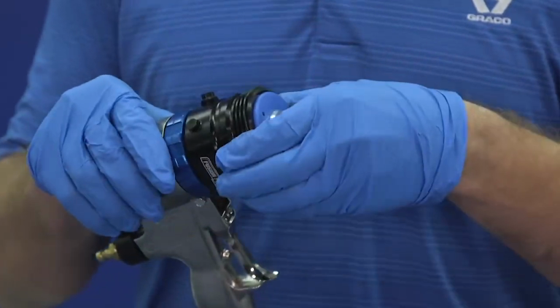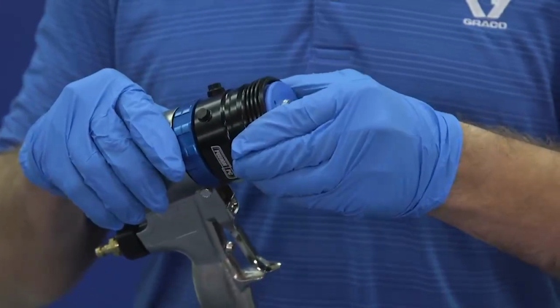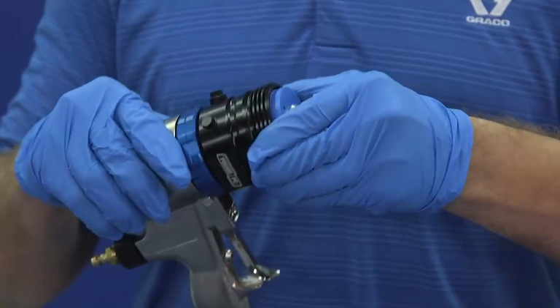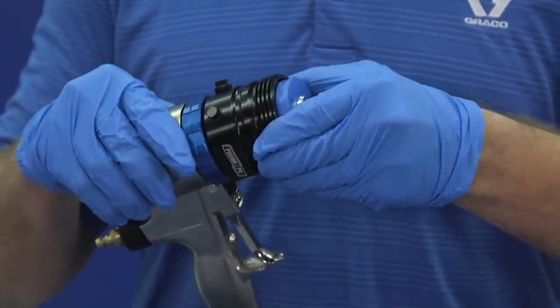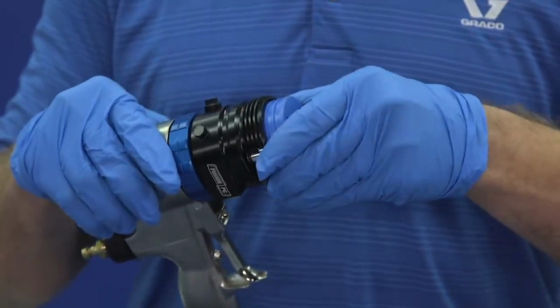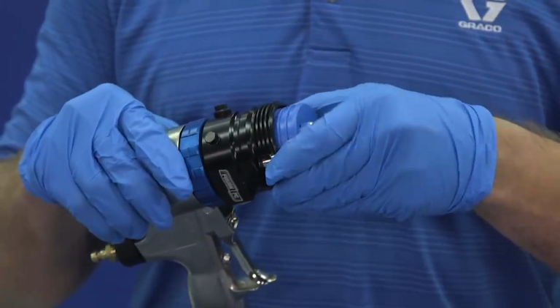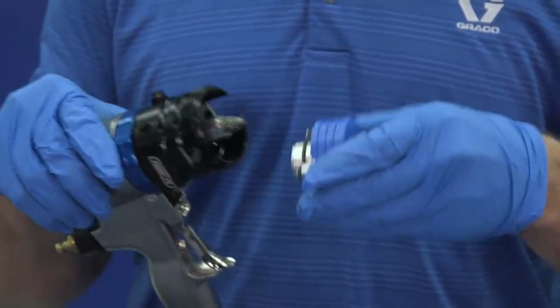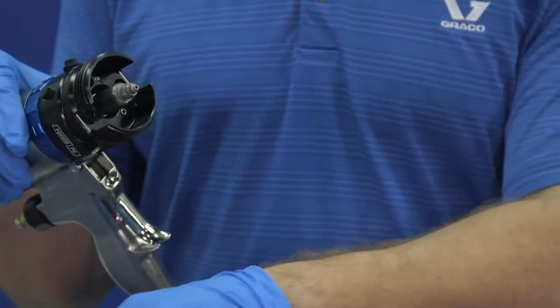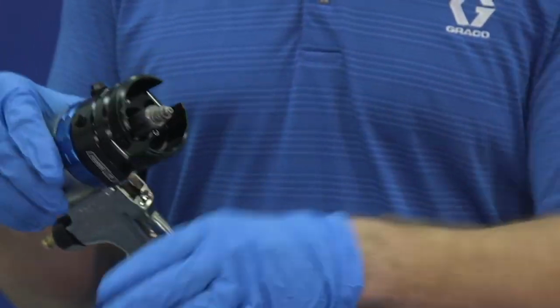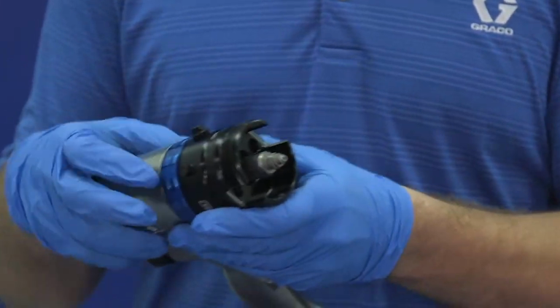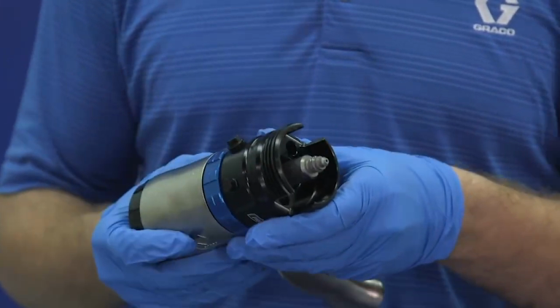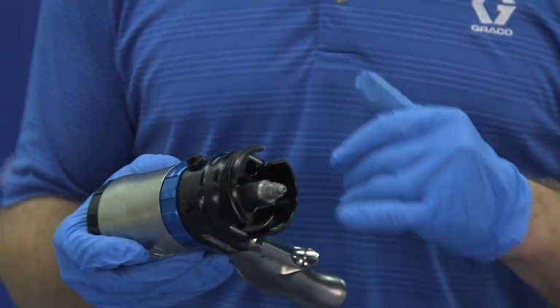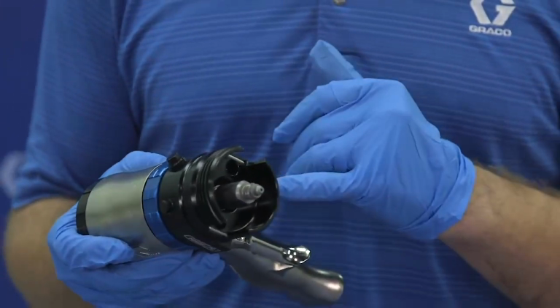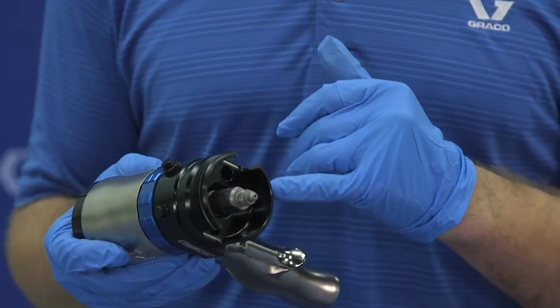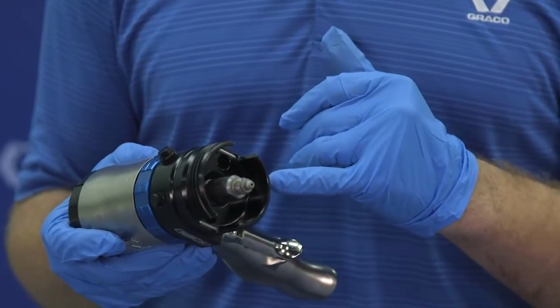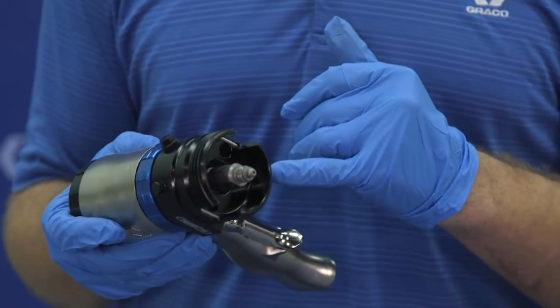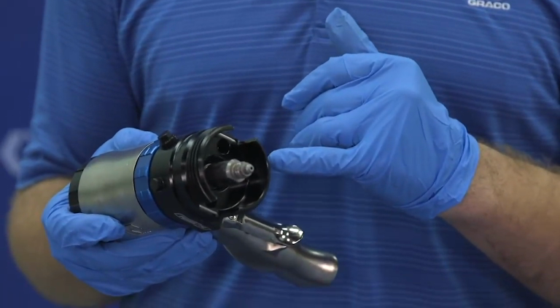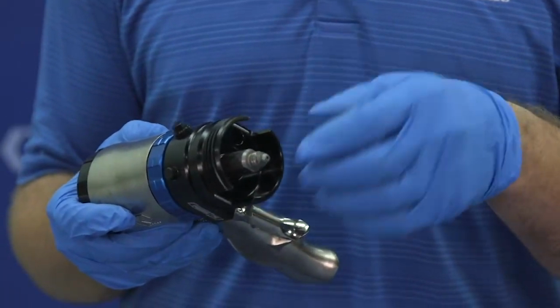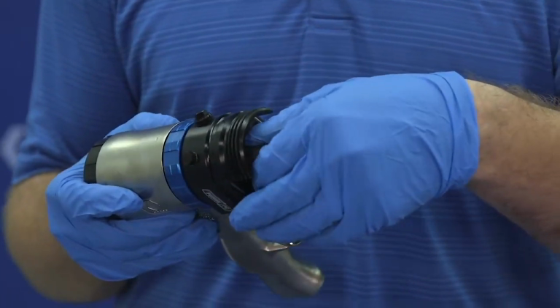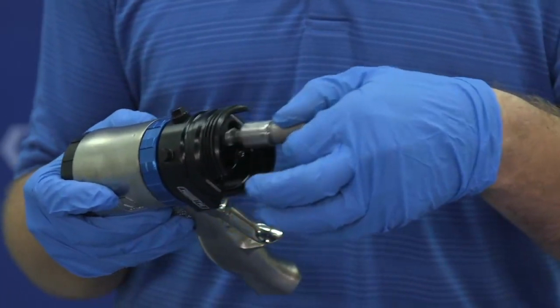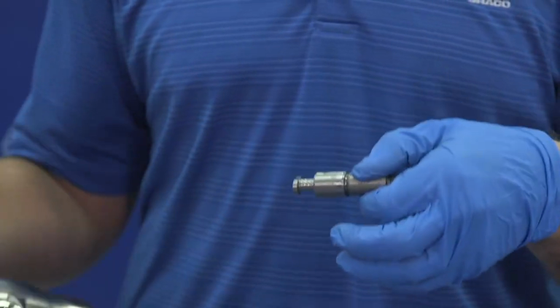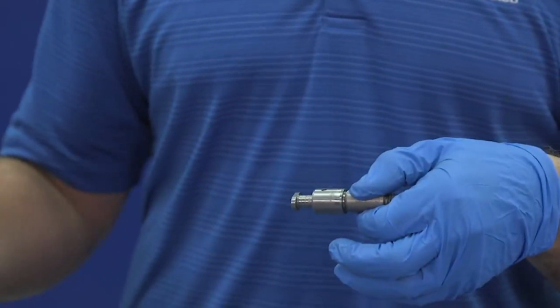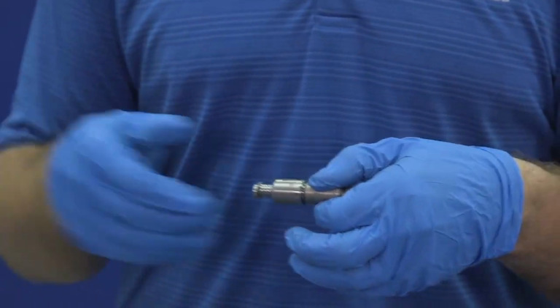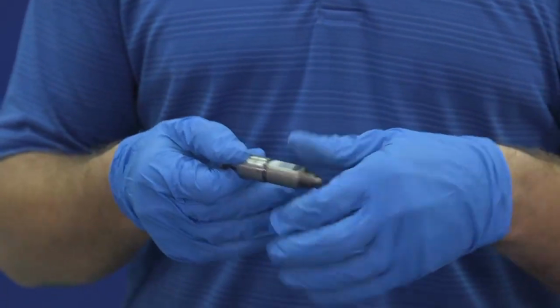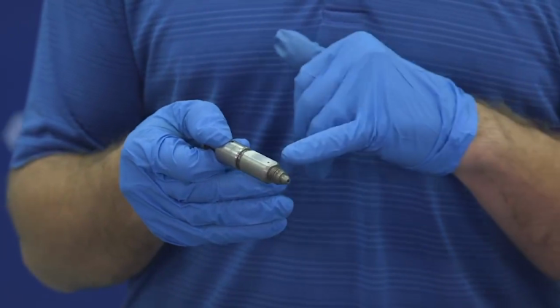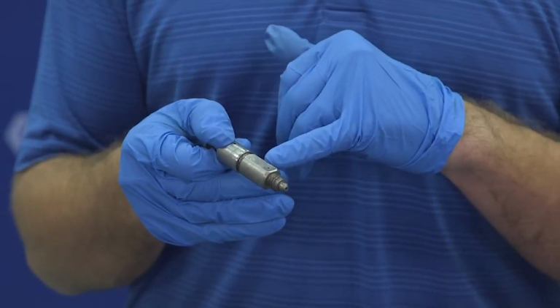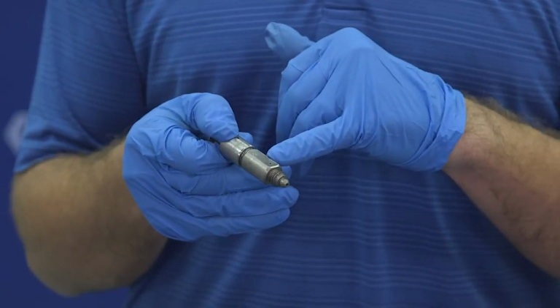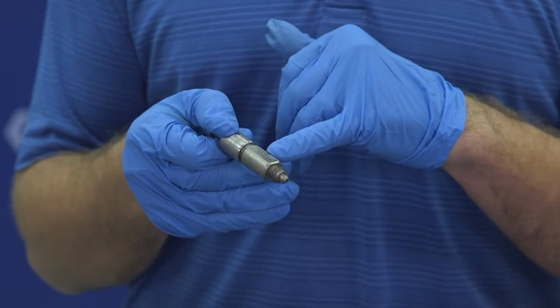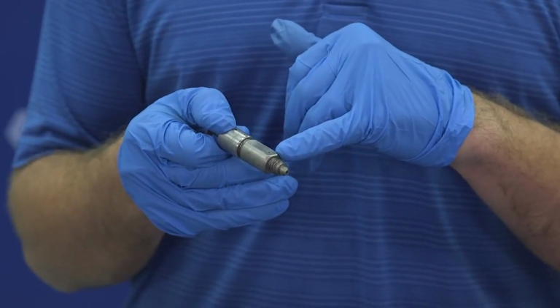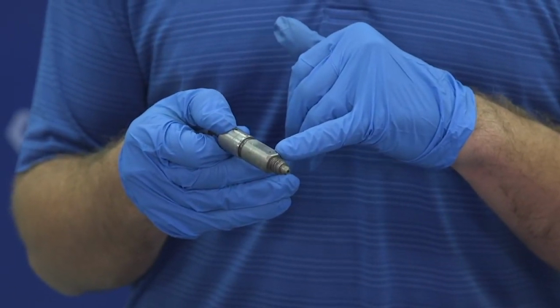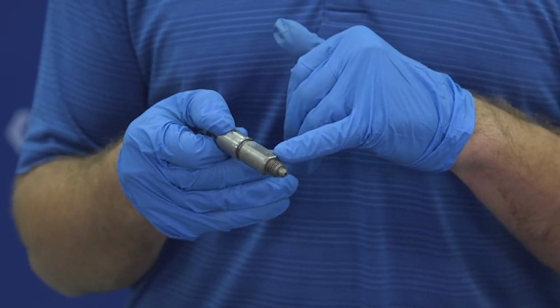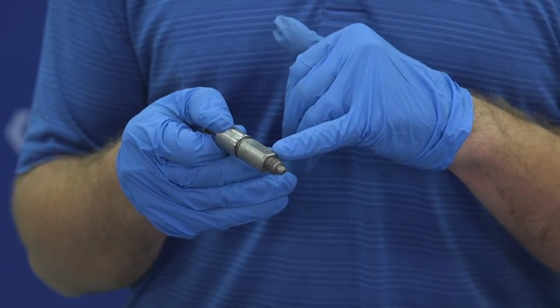We'll be removing the cartridge, and then without removing the fluid manifold, we now have access to the mix chamber, where we can inspect the sealing surface and the ramp feature.